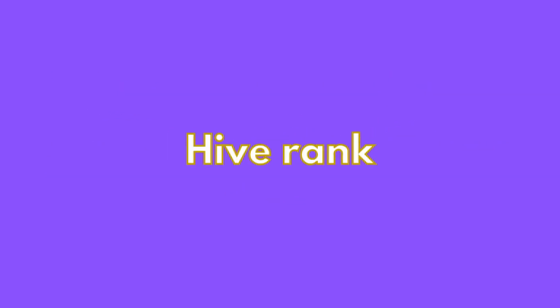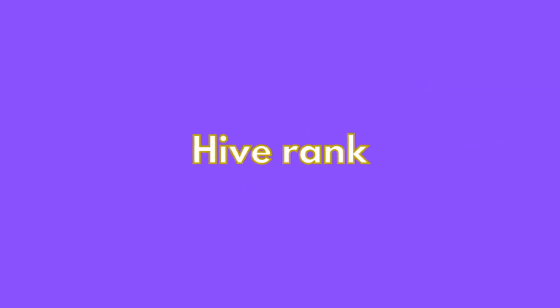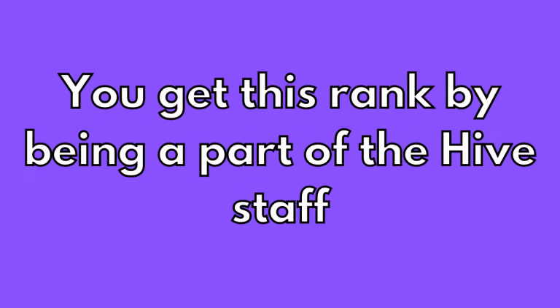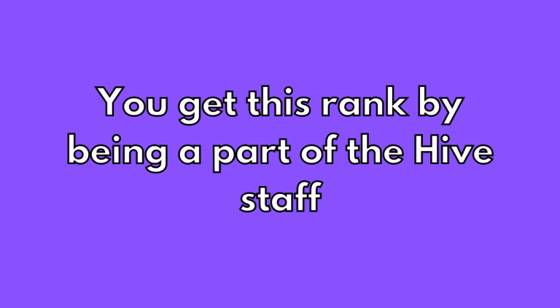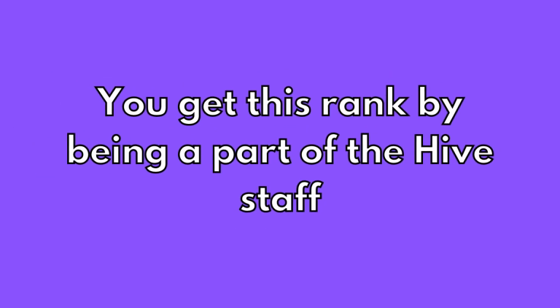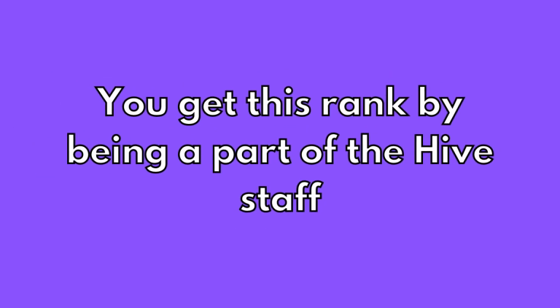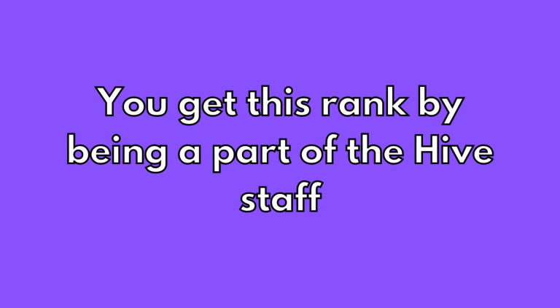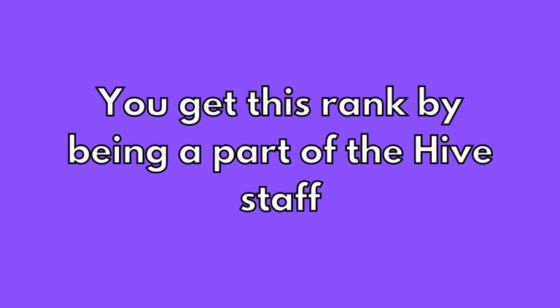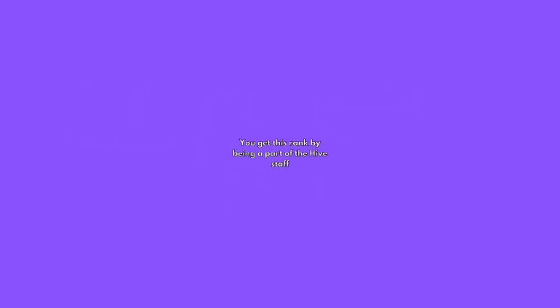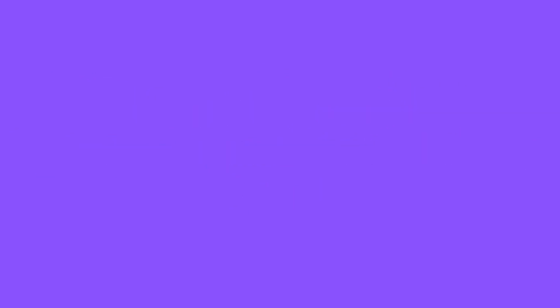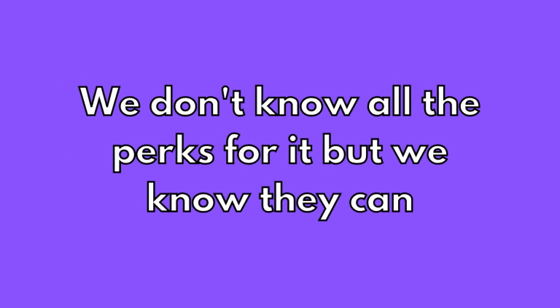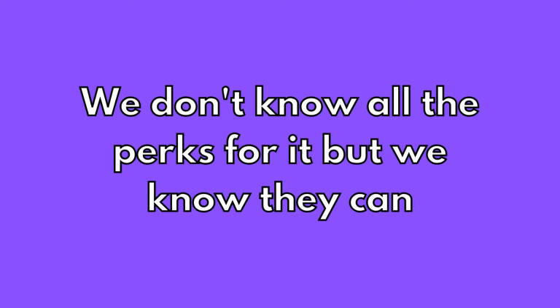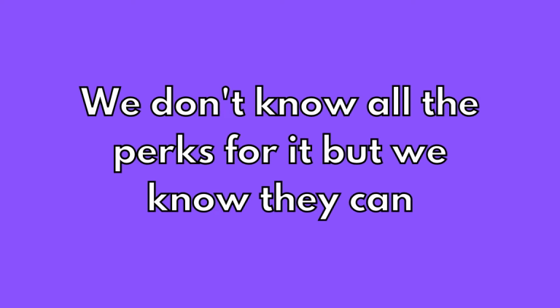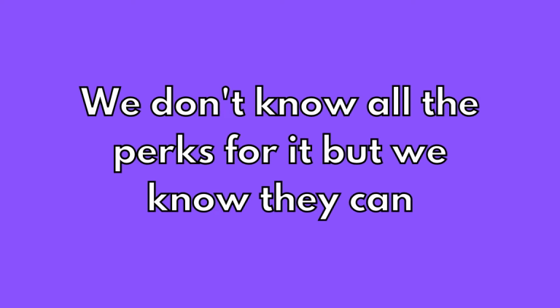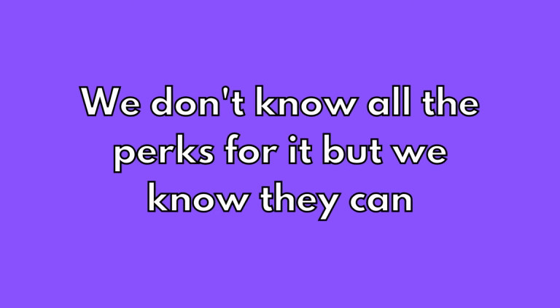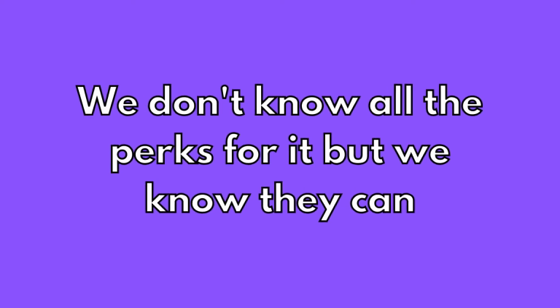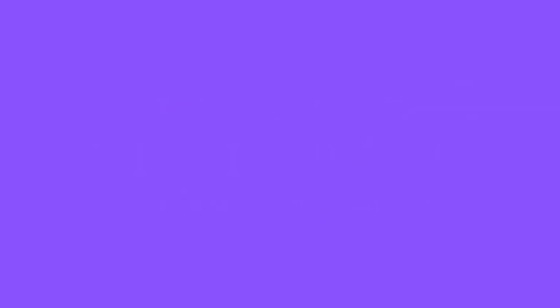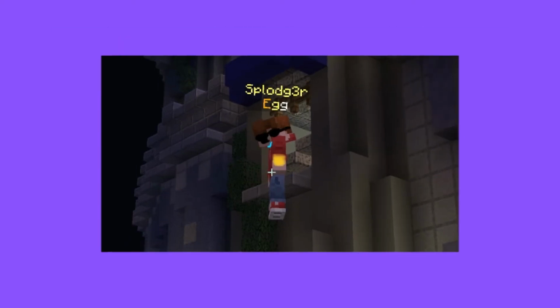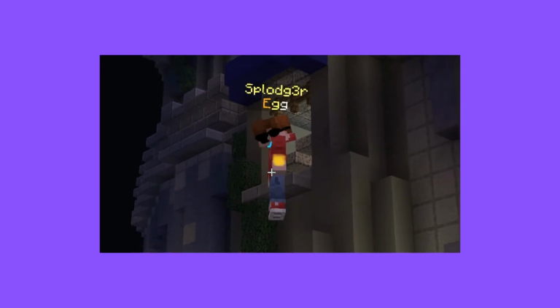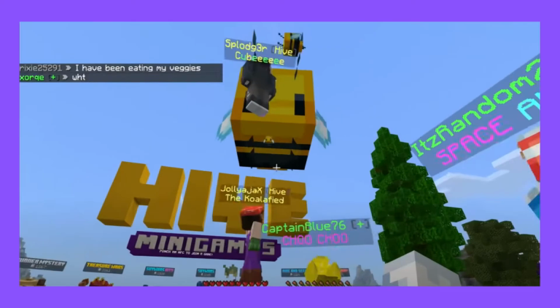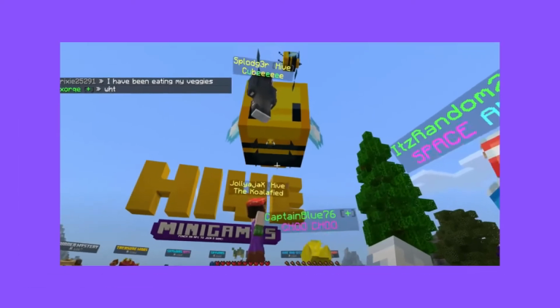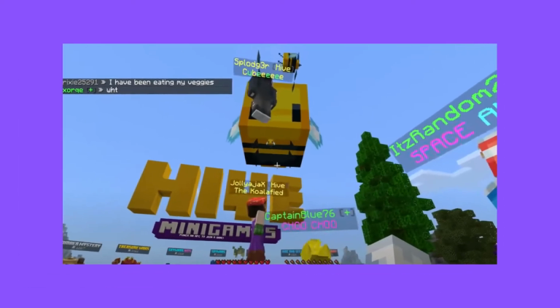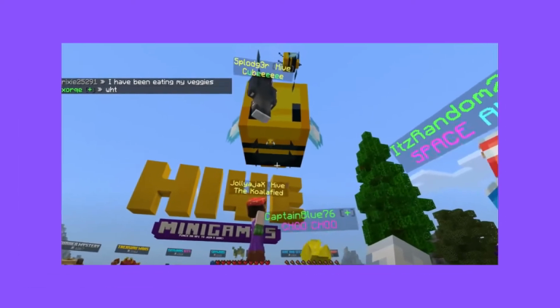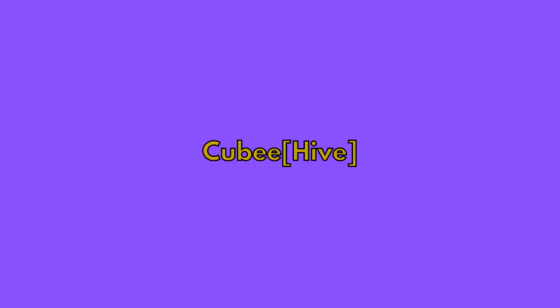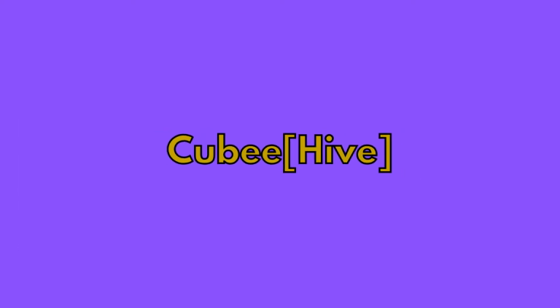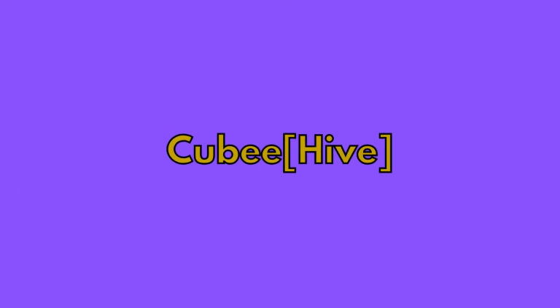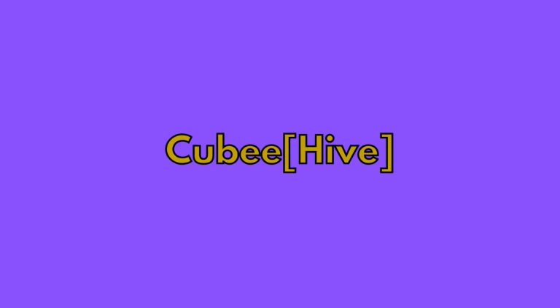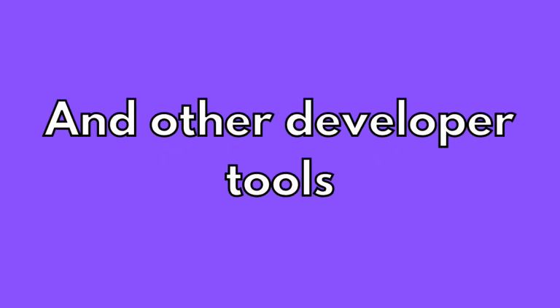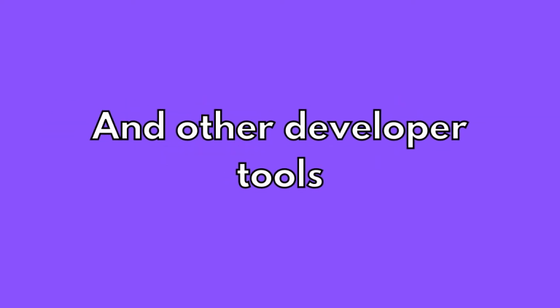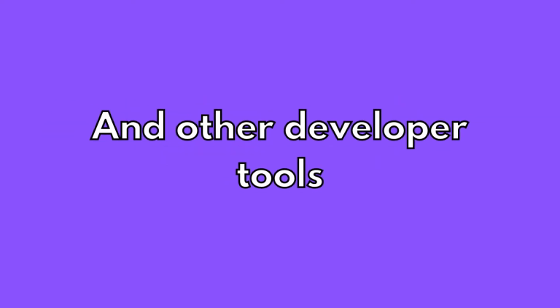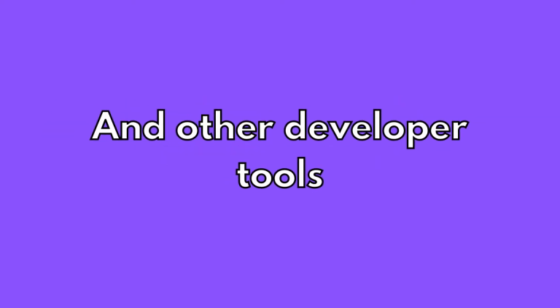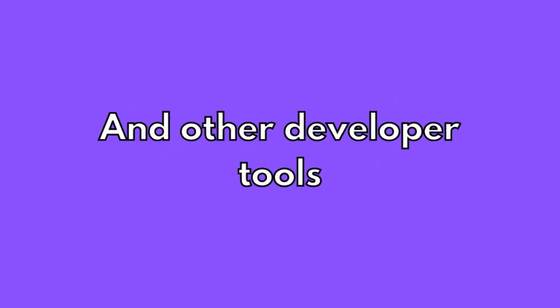Number three: Hive rank. You get this rank by being a part of the Hive staff. We don't know all the perks for it, but we know that they can fly, spawn big versions of mobs, and have a cool yellow name along with other developer tools.